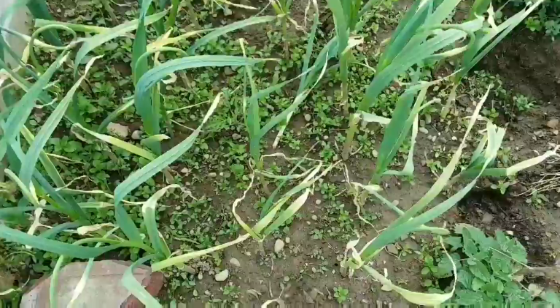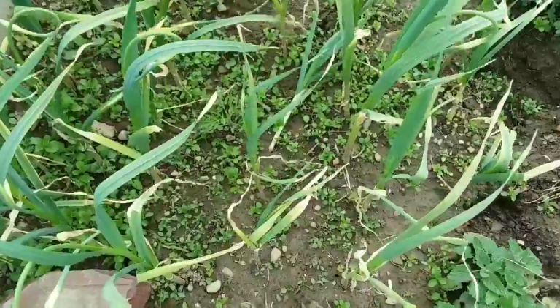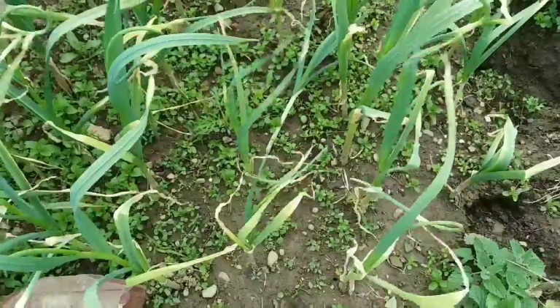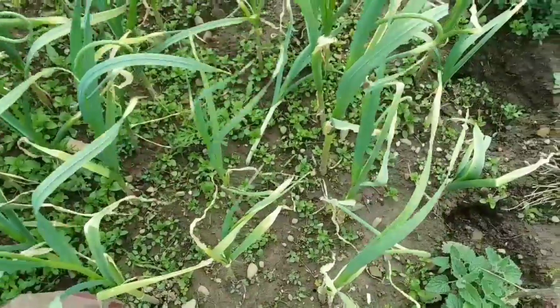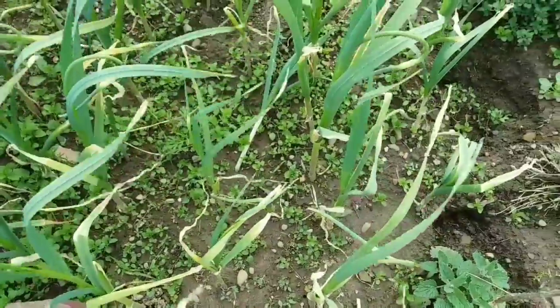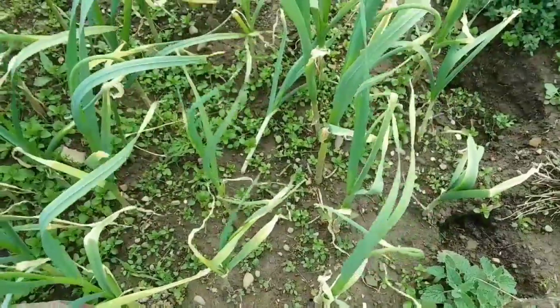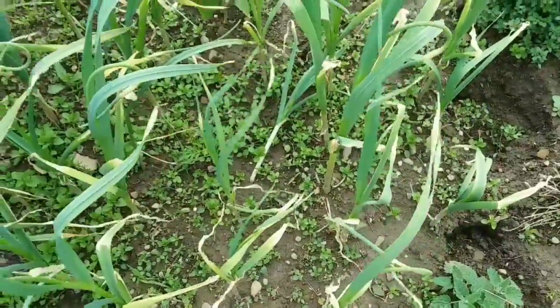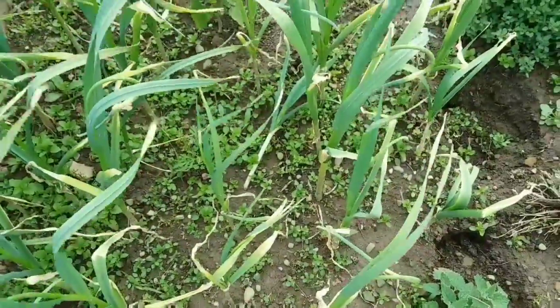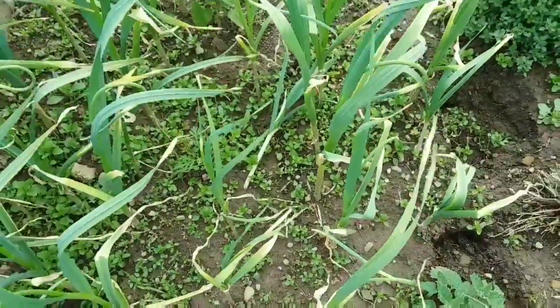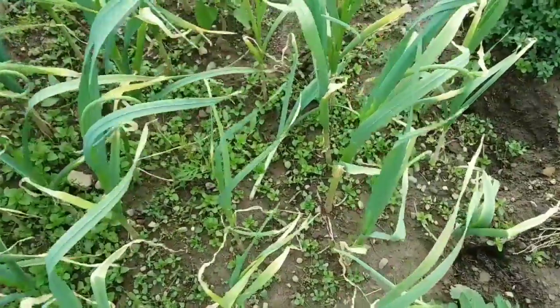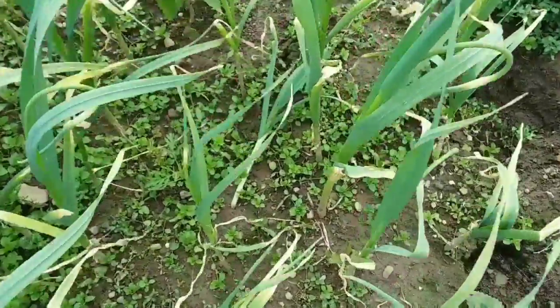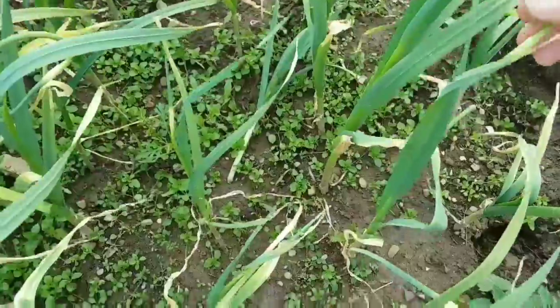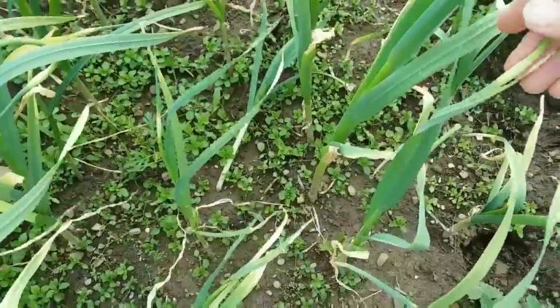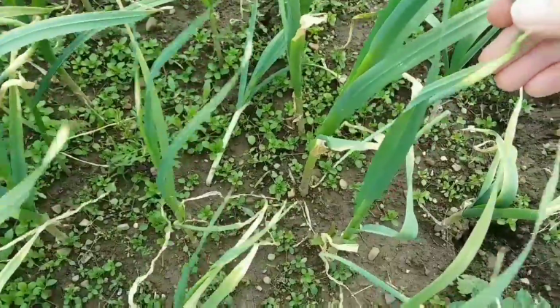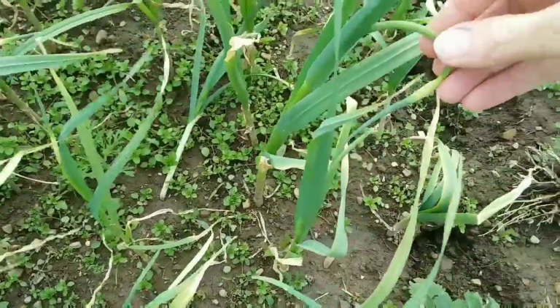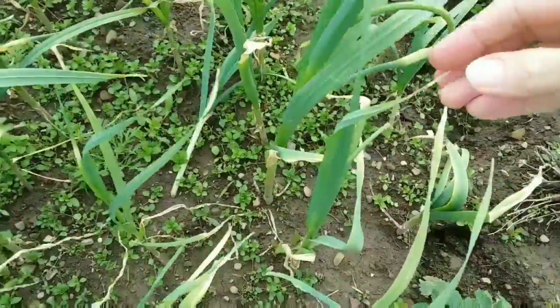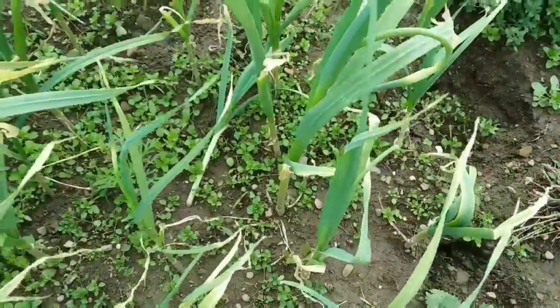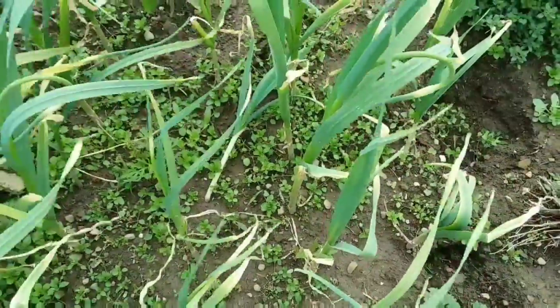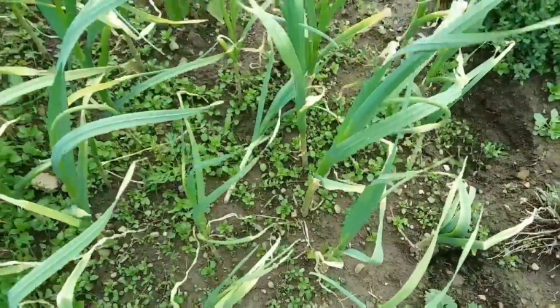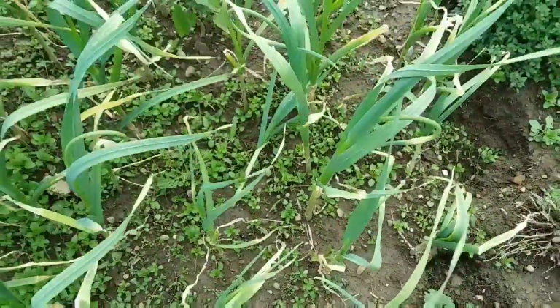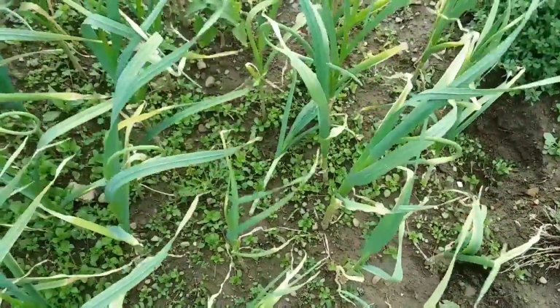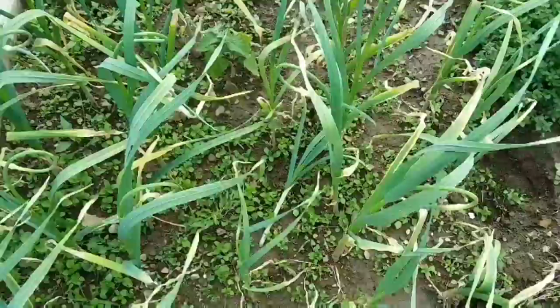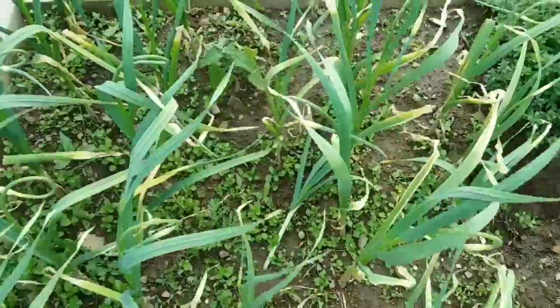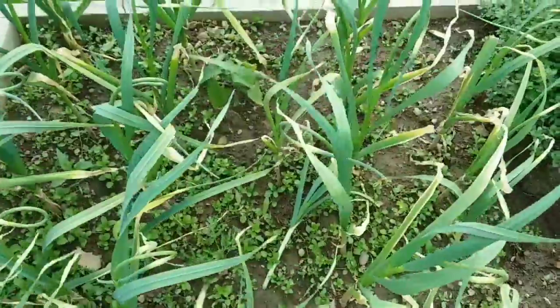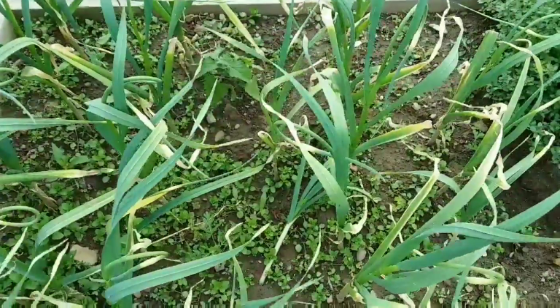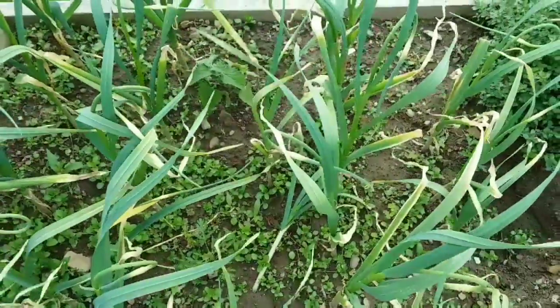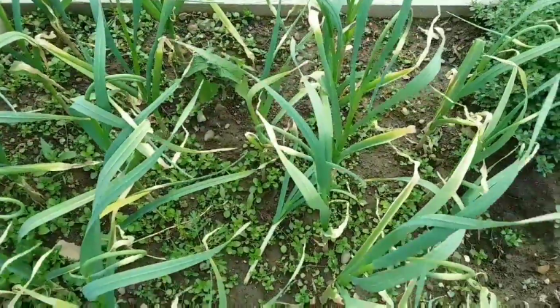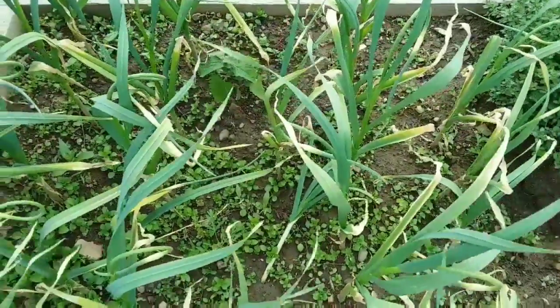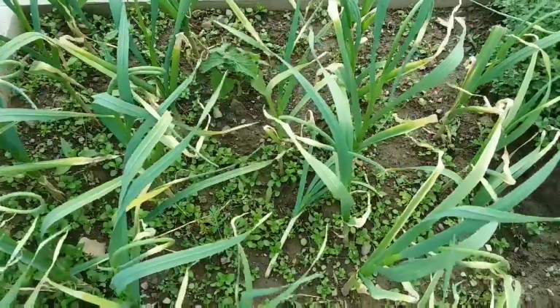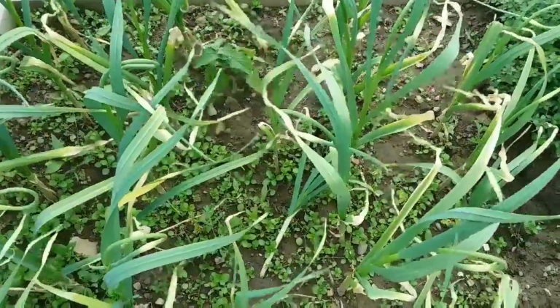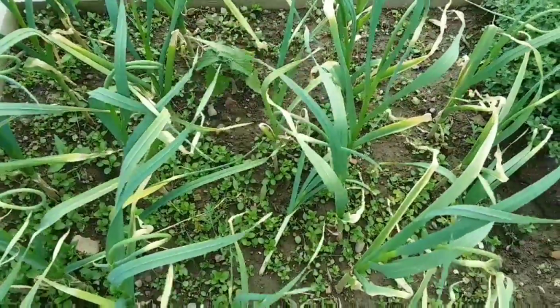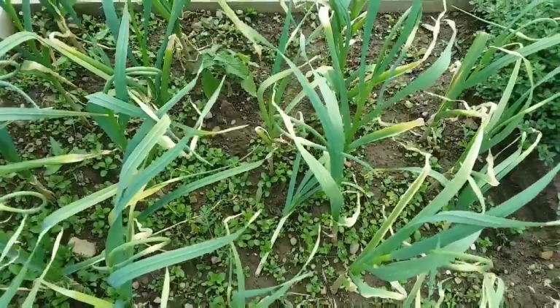The garlic scapes have started to form and you can see they're curling around. Once they get a little bigger I'll cut them off to help the bulbs form down below.